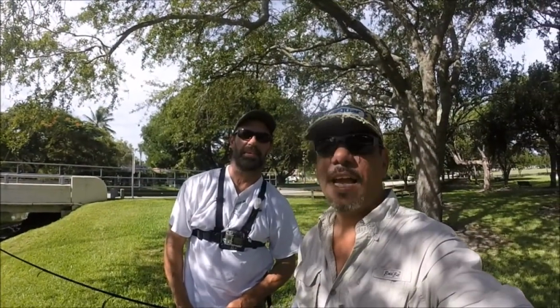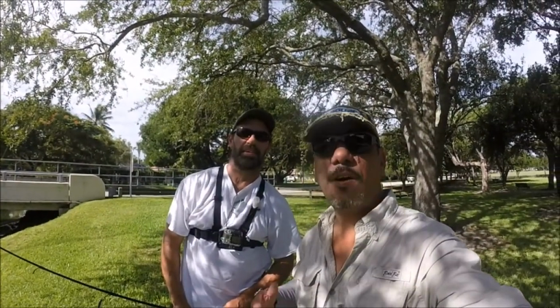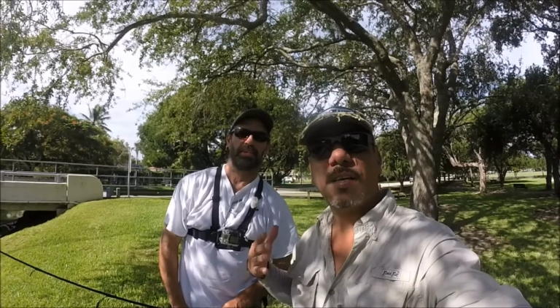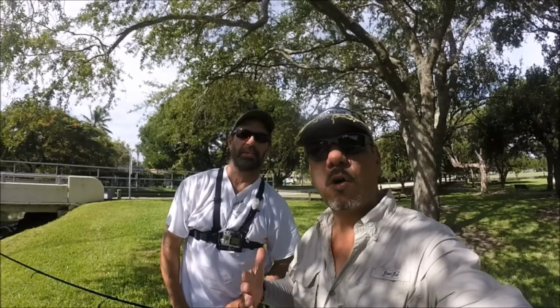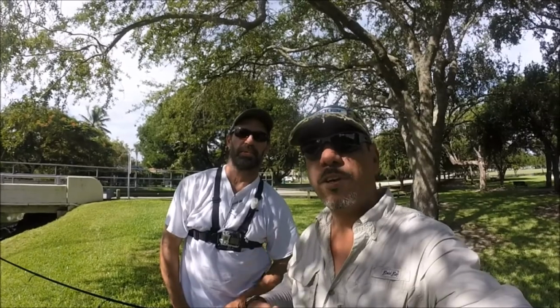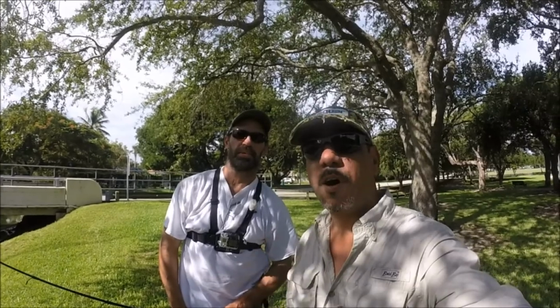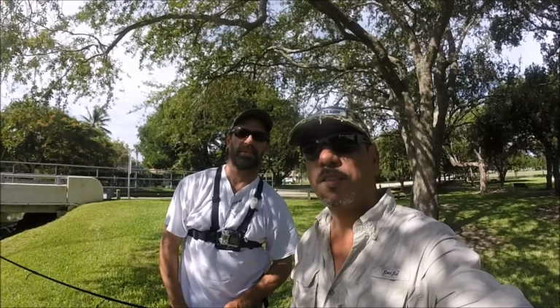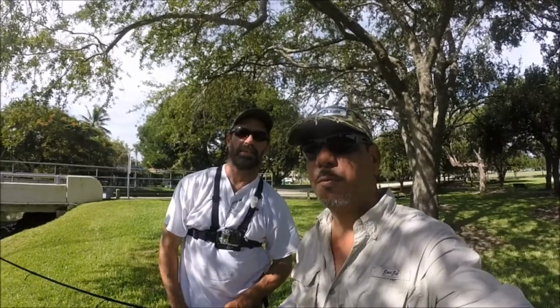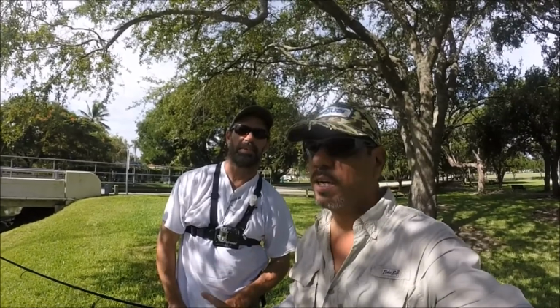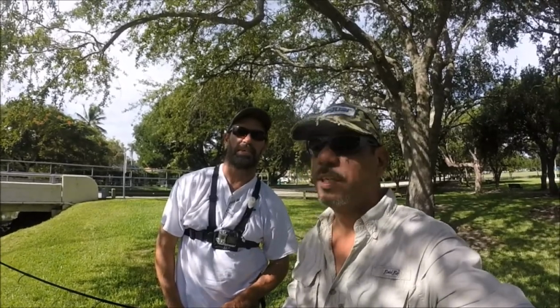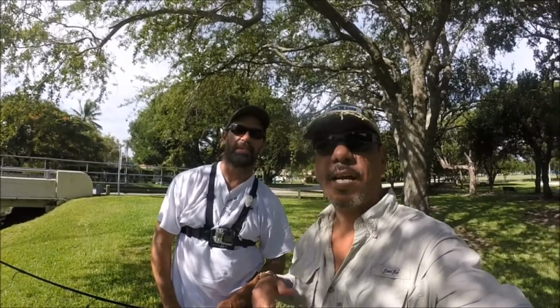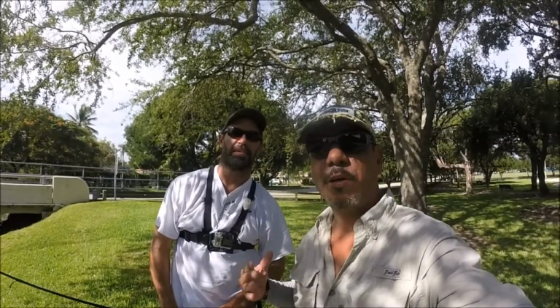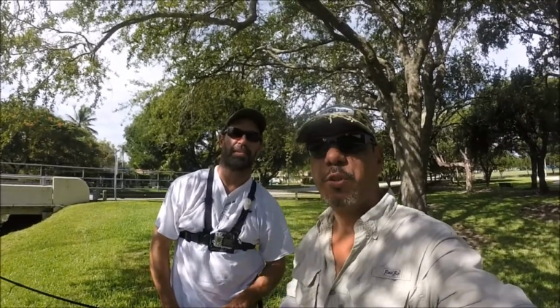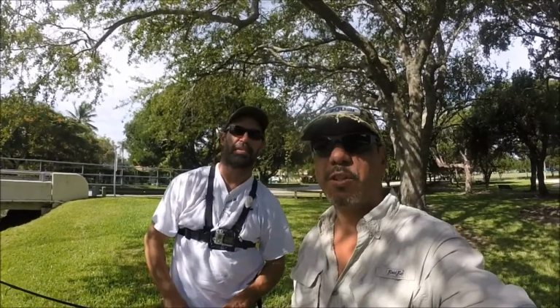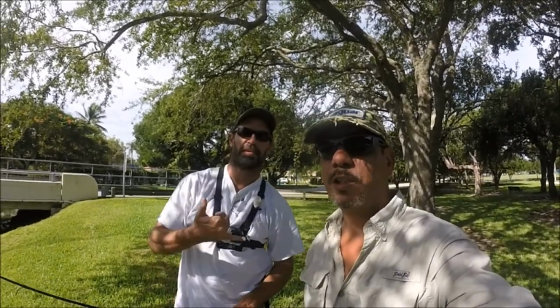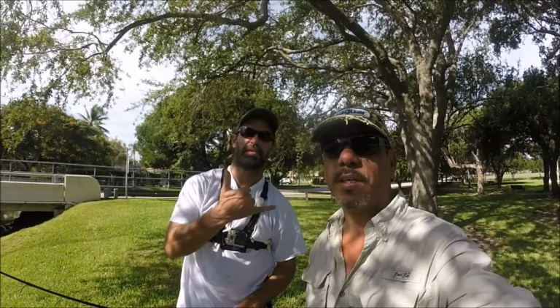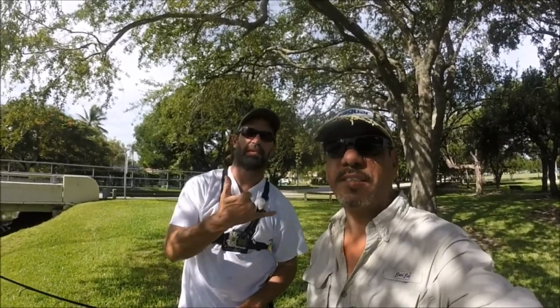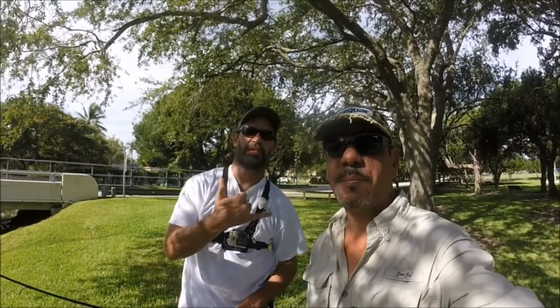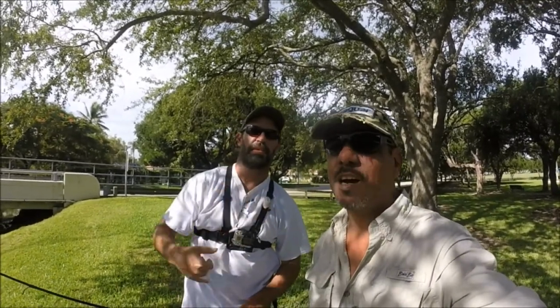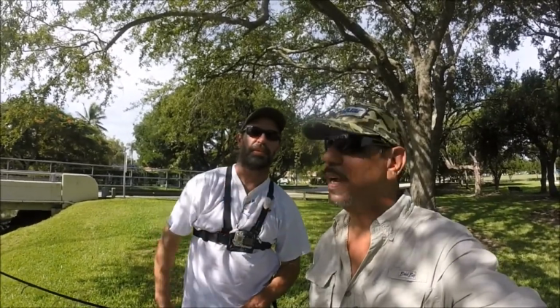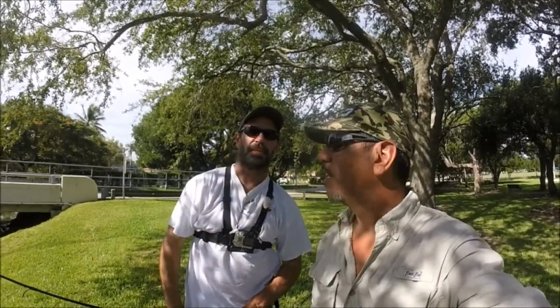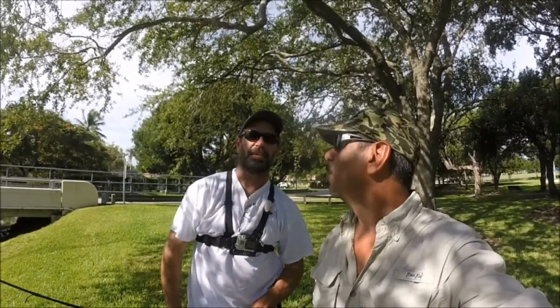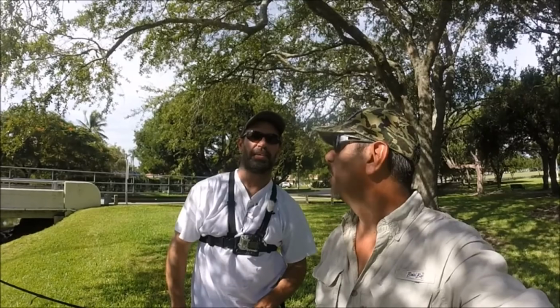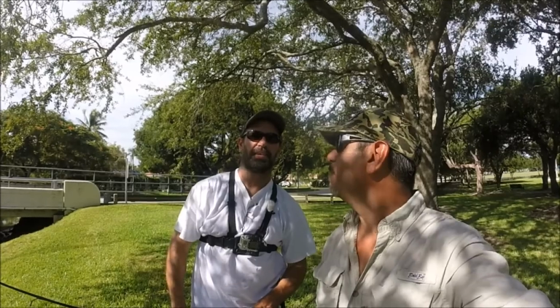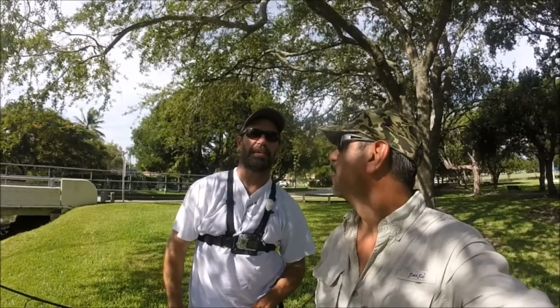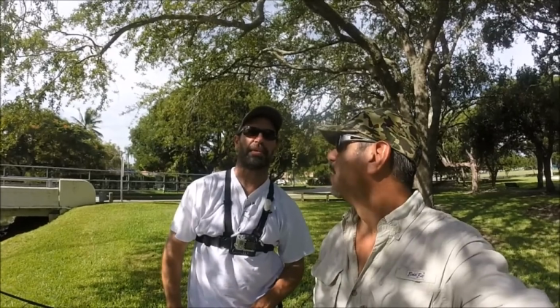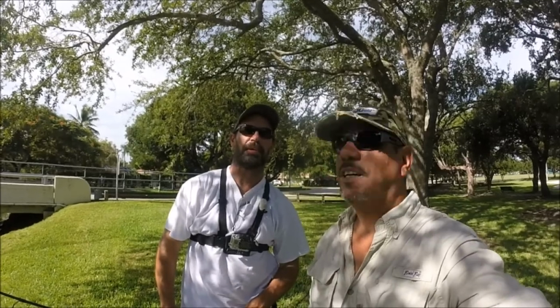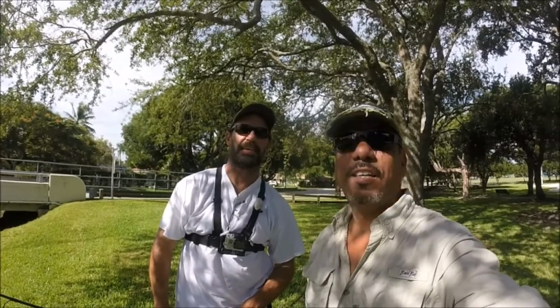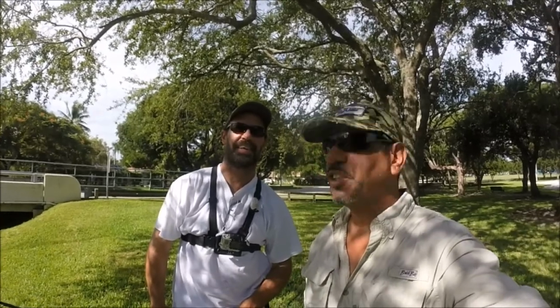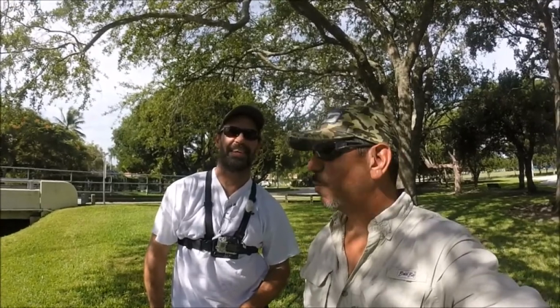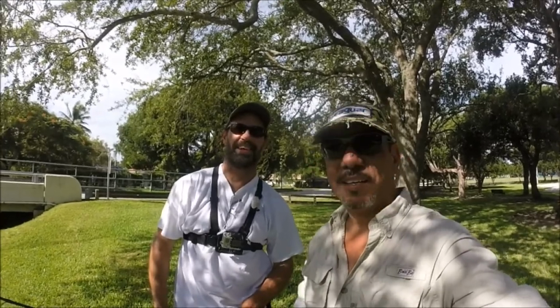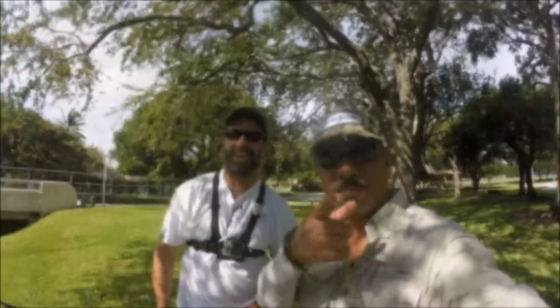Welcome to Let's Go Fishing South Florida. Today I'm here at the Coral Reef Park, the C100, and I'm here with Jupiter George, and we're gonna chase some peacock bass. You ready to get him? Yes, sir. Alright, let's go chase wild.